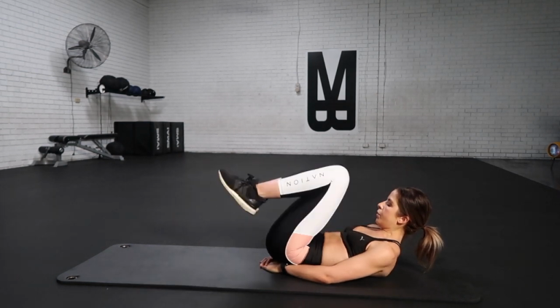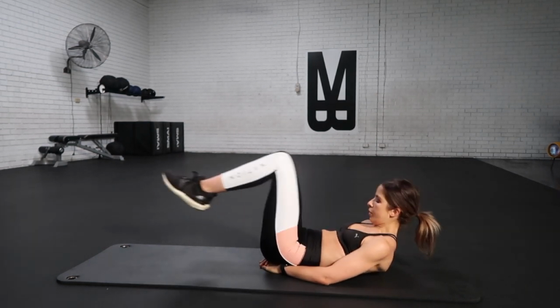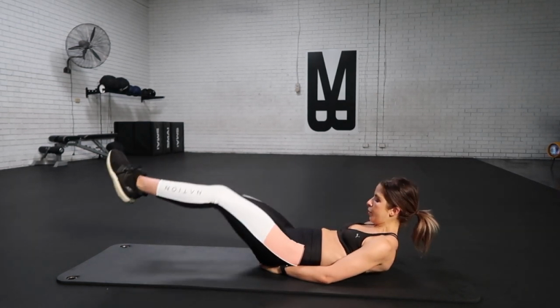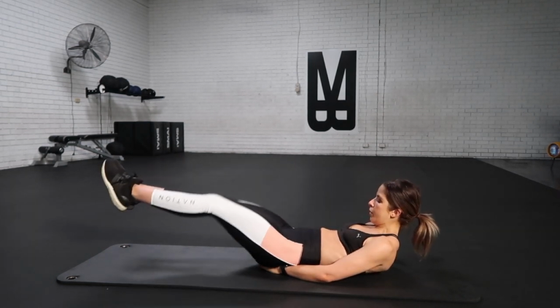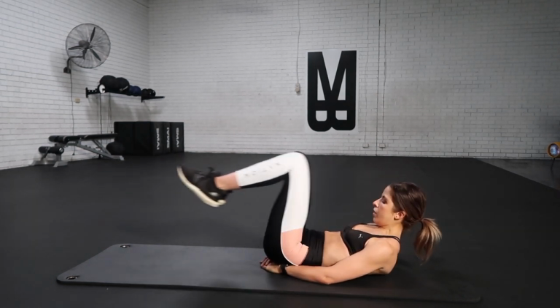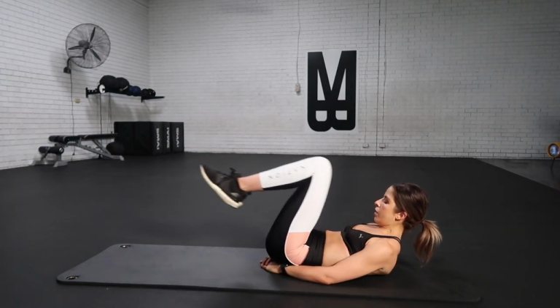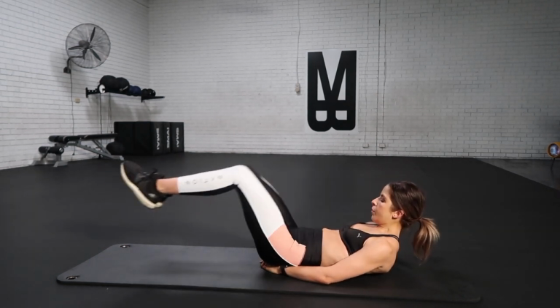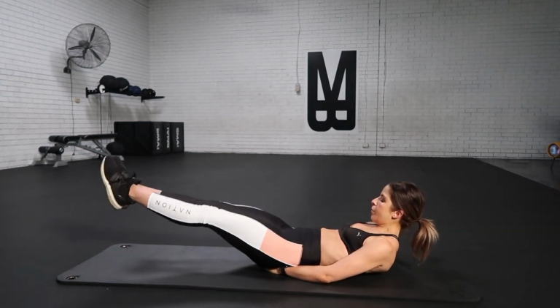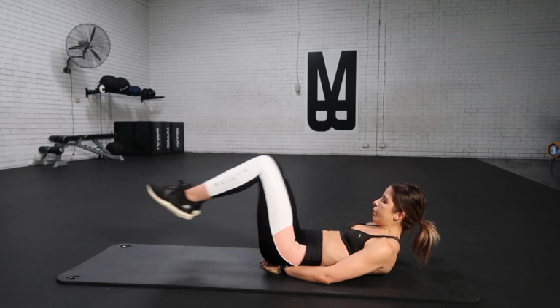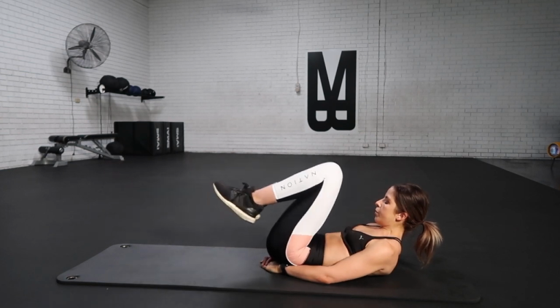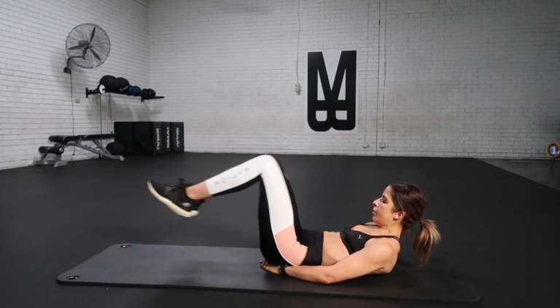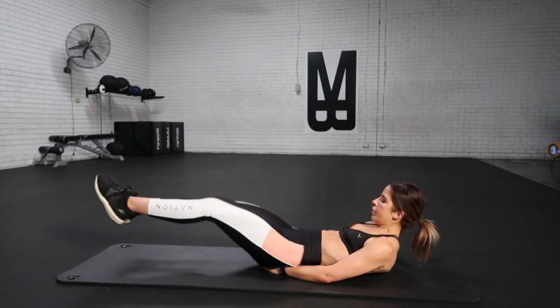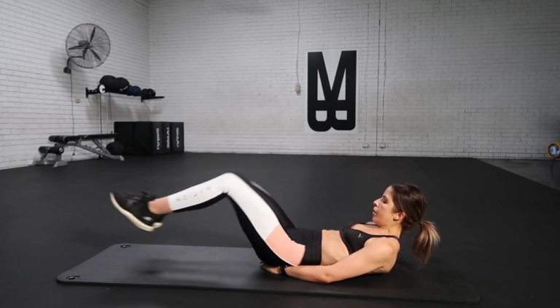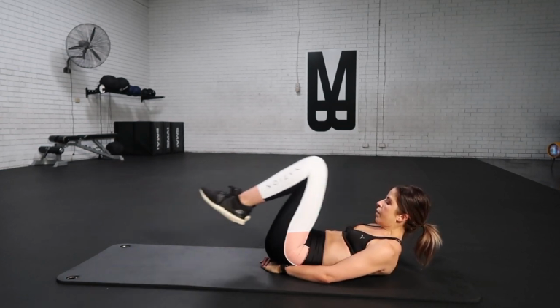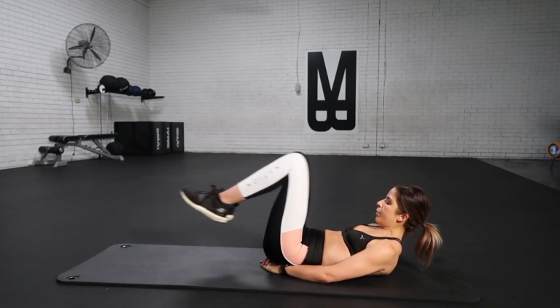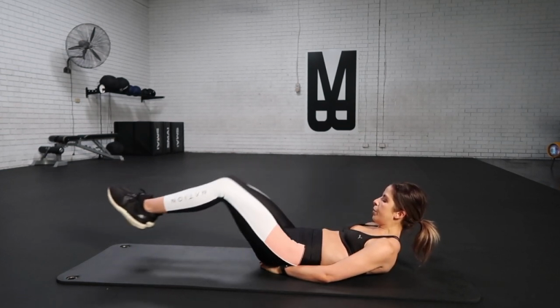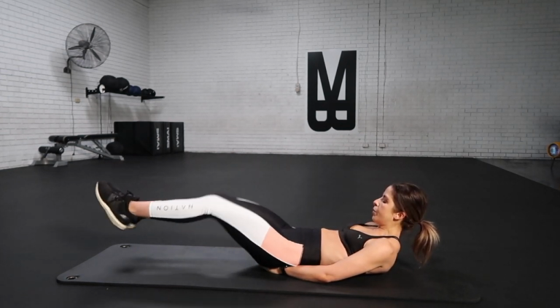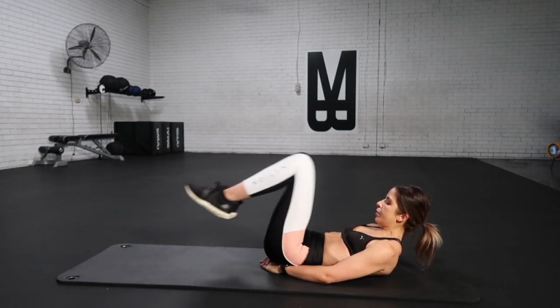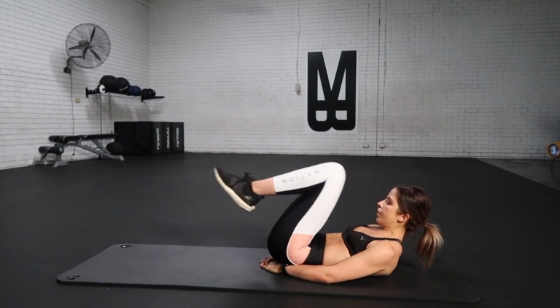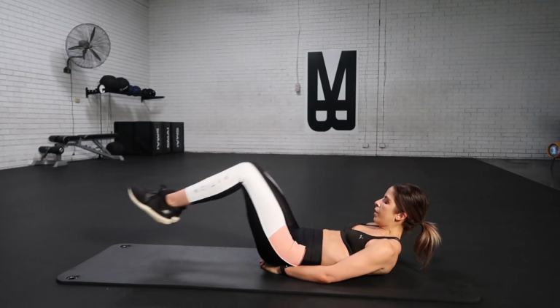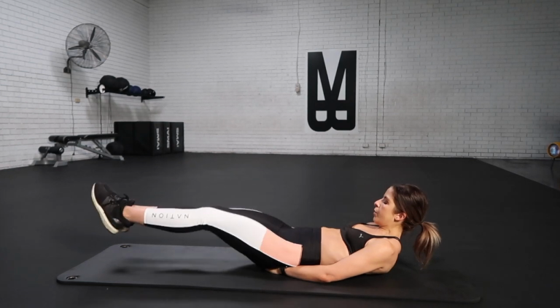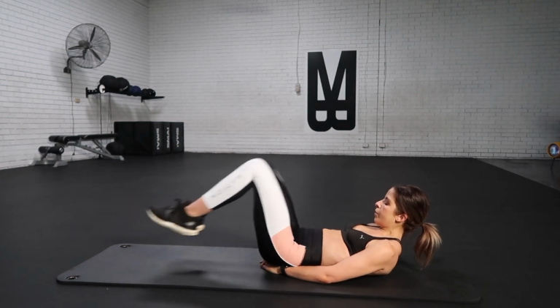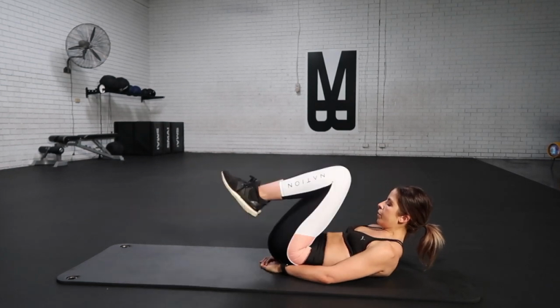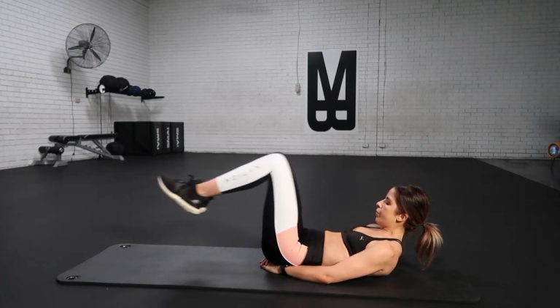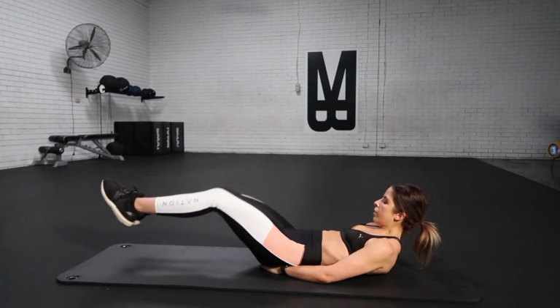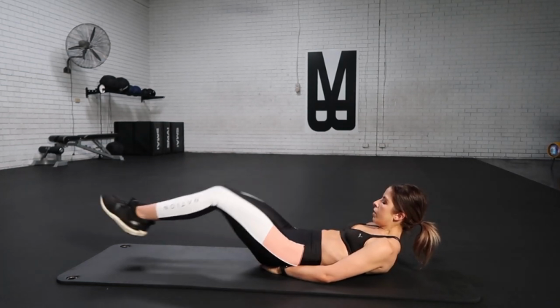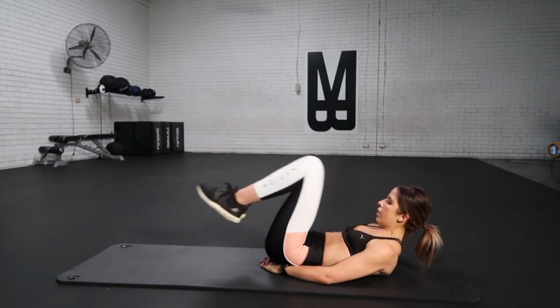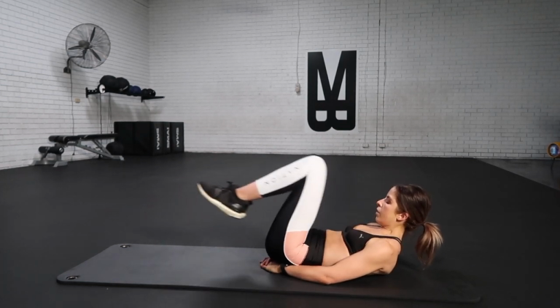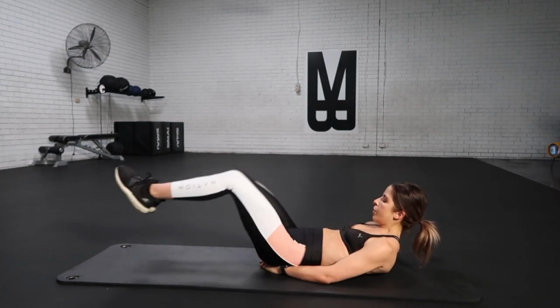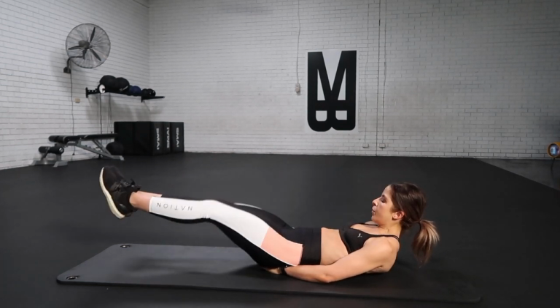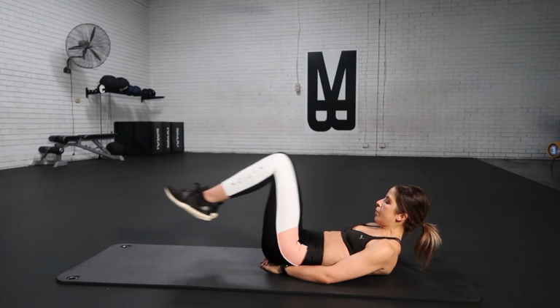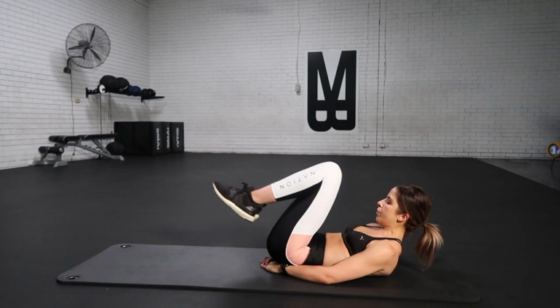Big deep breath in, big deep breath out. Squeezing and contracting, working those lower abs. Take a breath out, drop those legs. Breathe in, pull it in tight. Keep up my pace, guys — come on, let's keep on pushing through it. I know you're starting to hurt now, I know you're starting to make excuses, but I want you to keep on pushing.